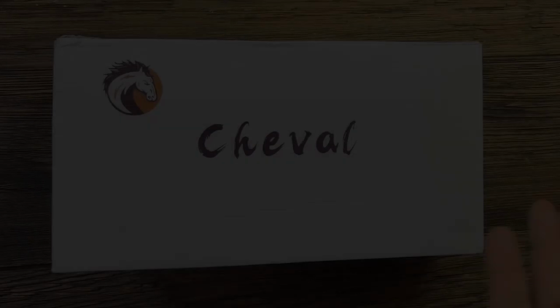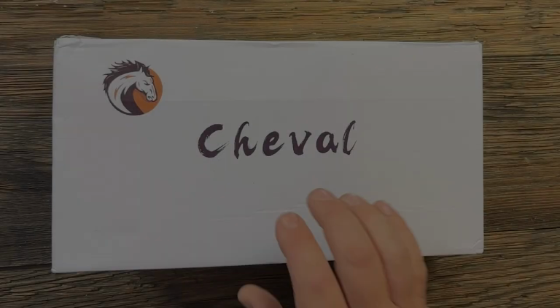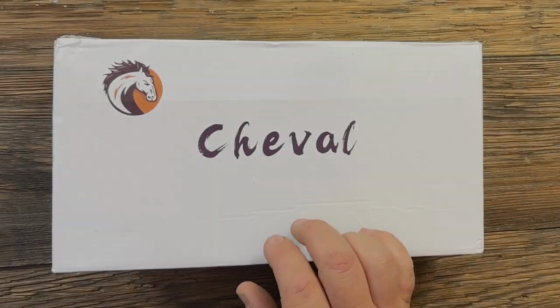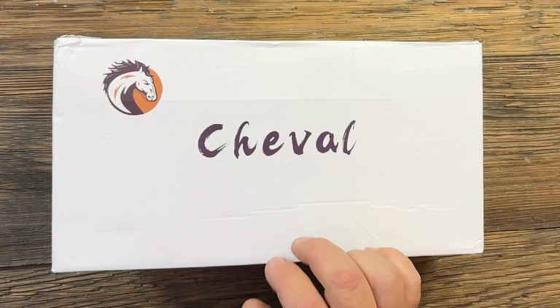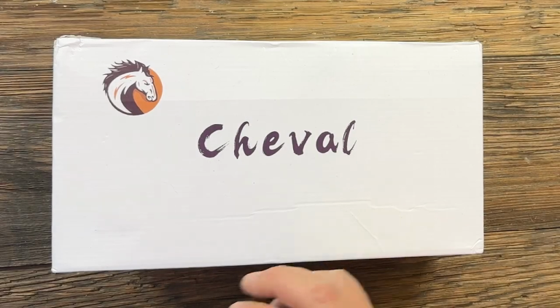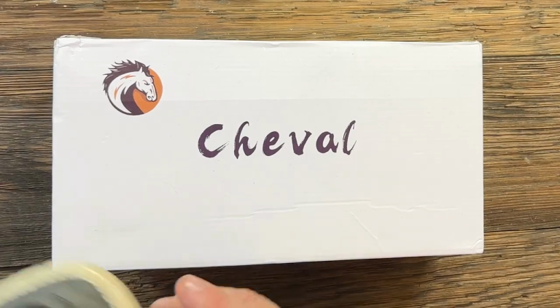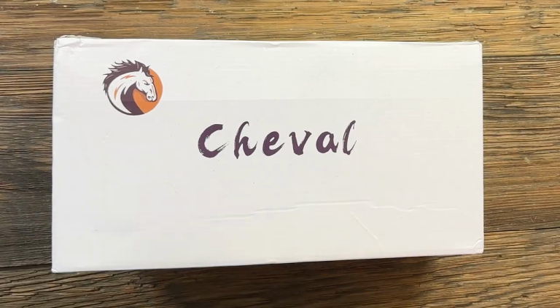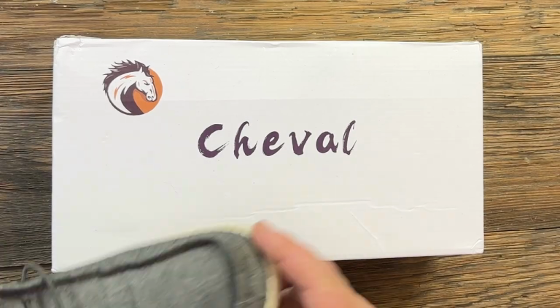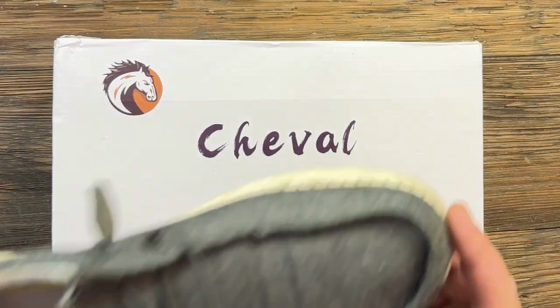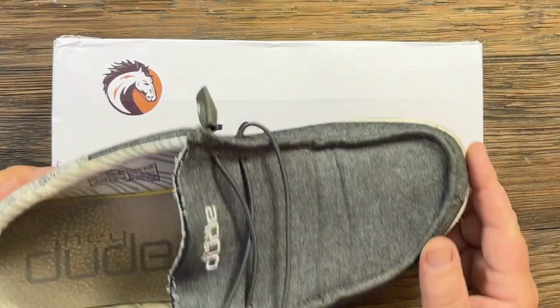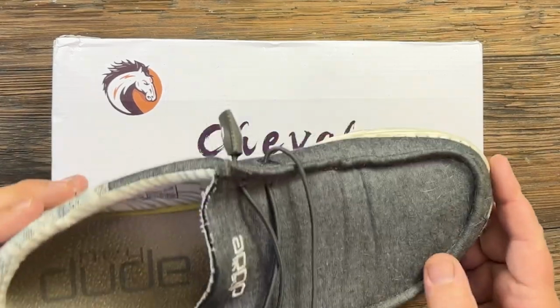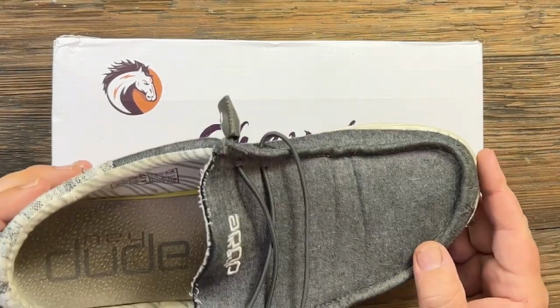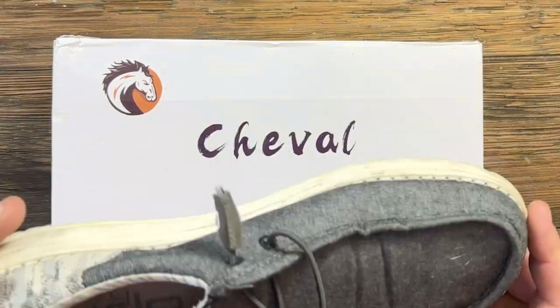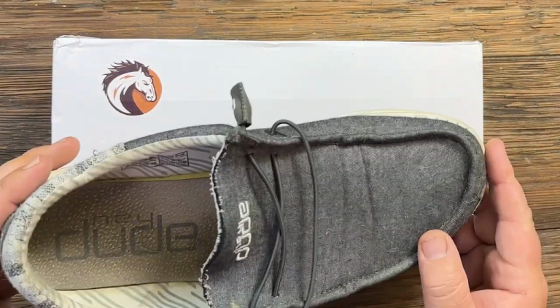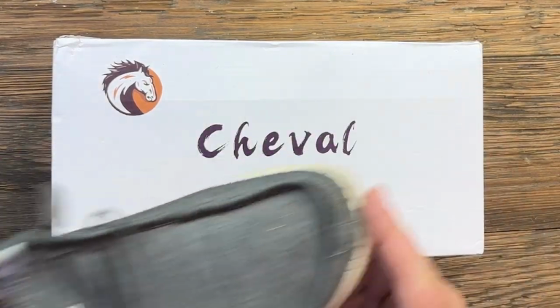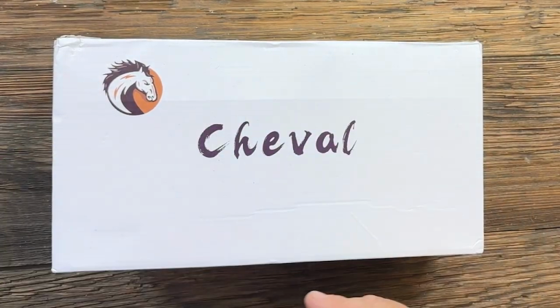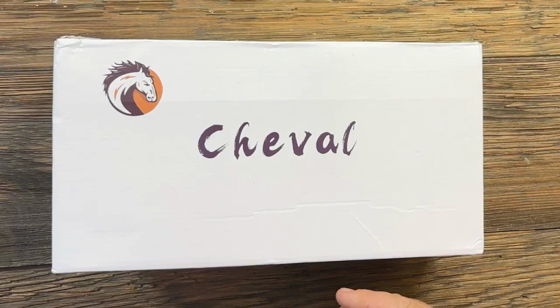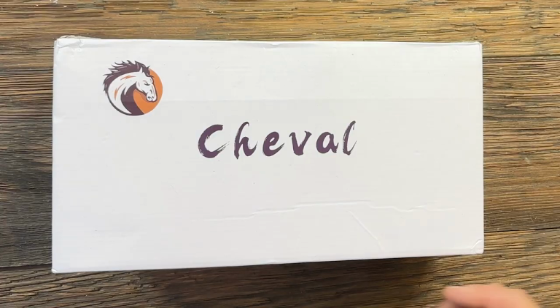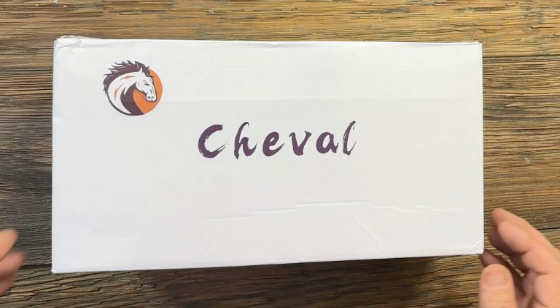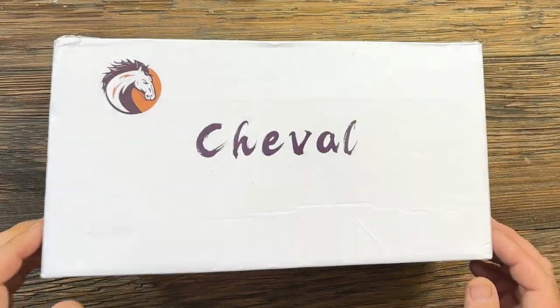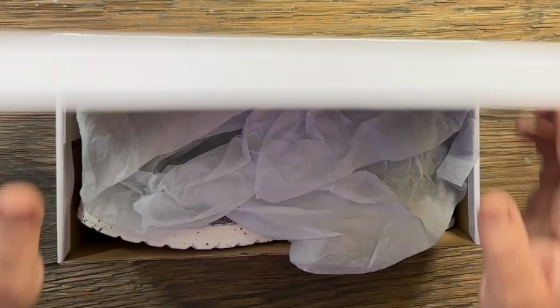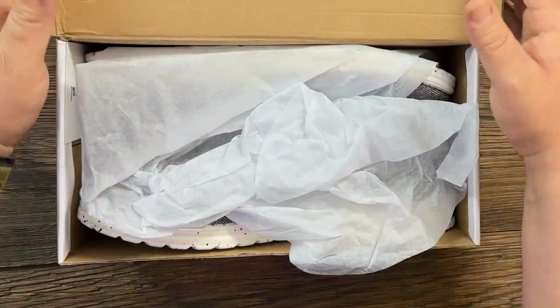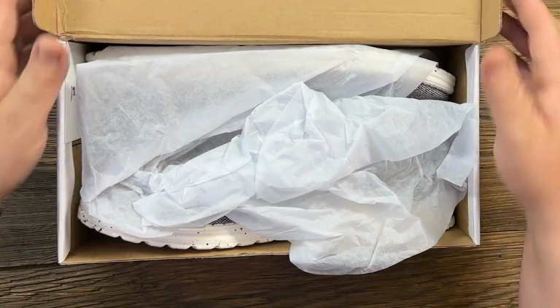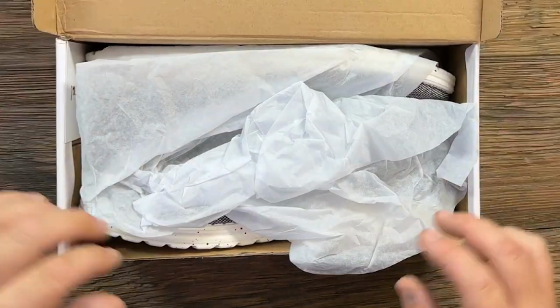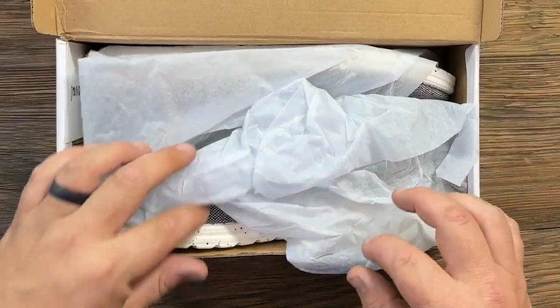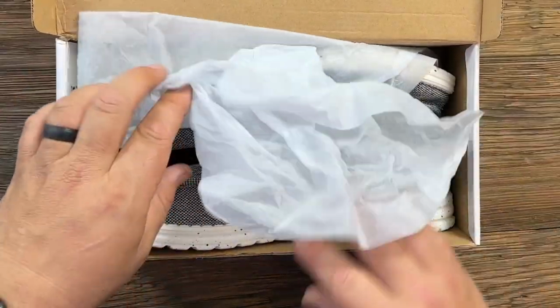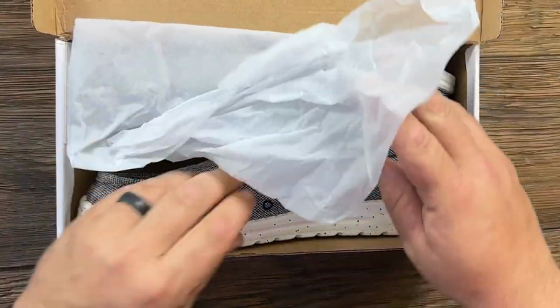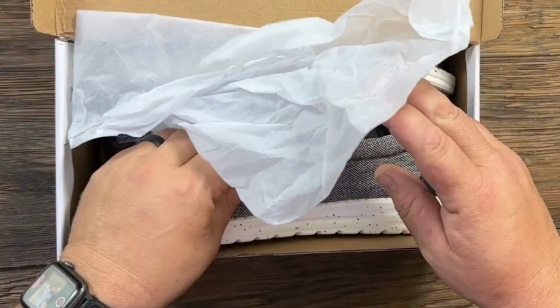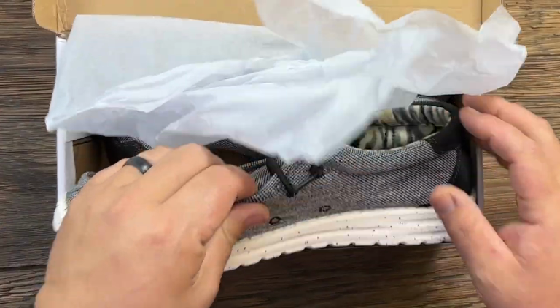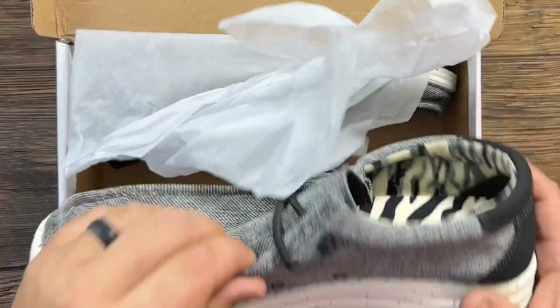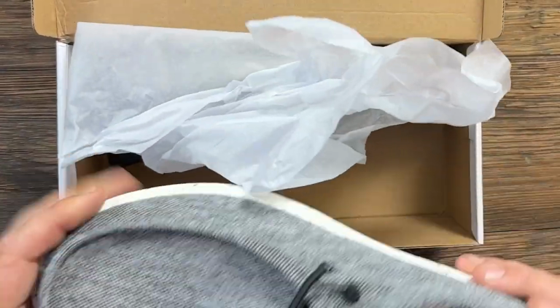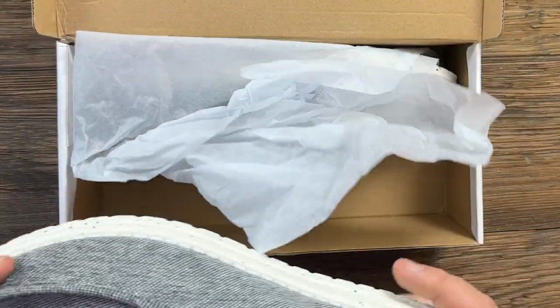What's in this box right here, I would say, is 10 times more comfortable than my Hey Dudes. These are the Cheval Washable Slip-On Shoes.